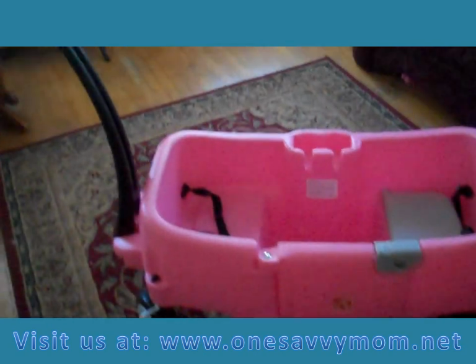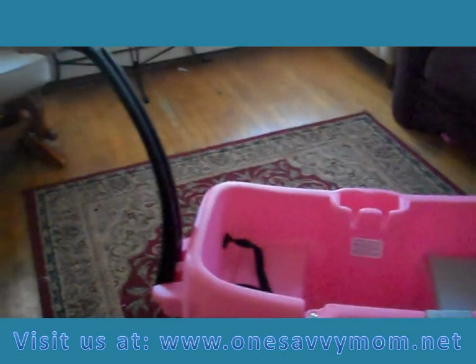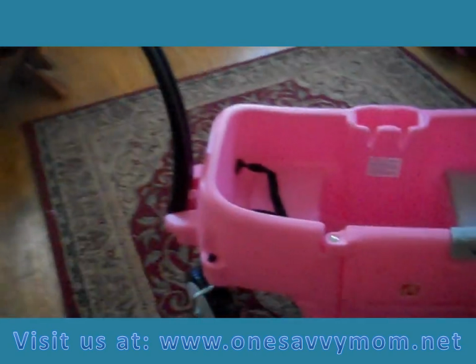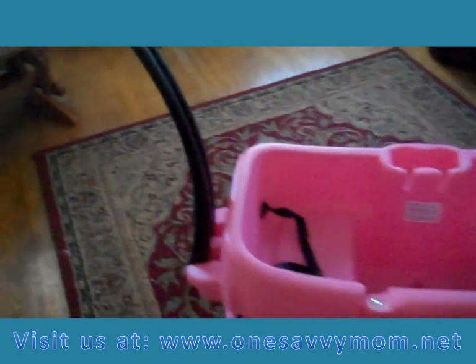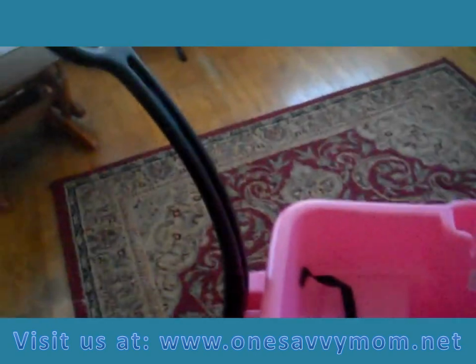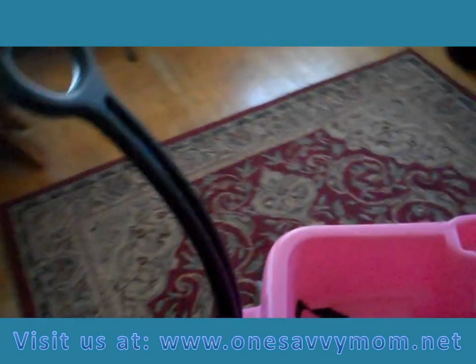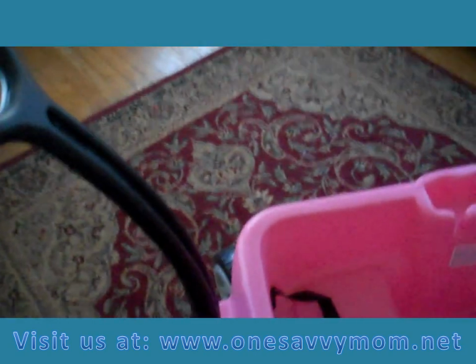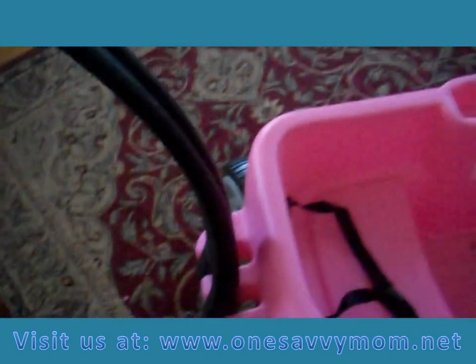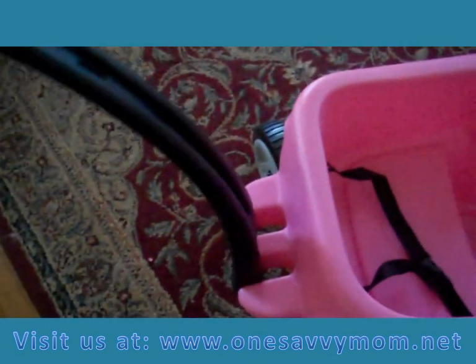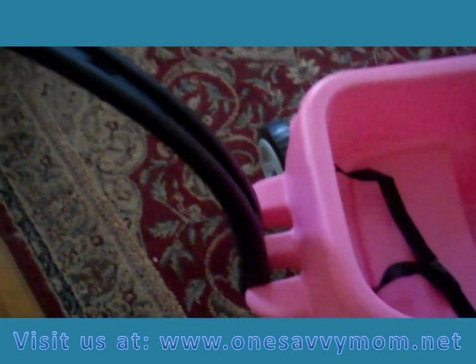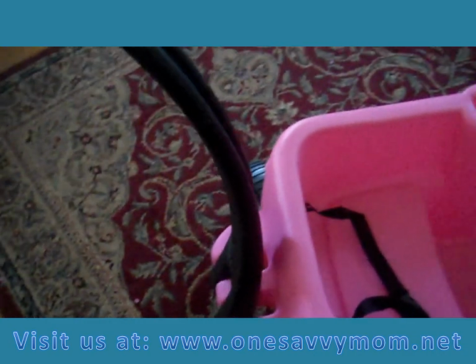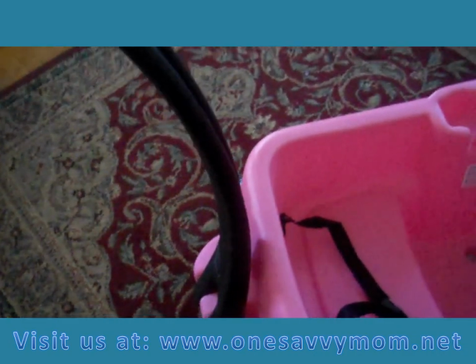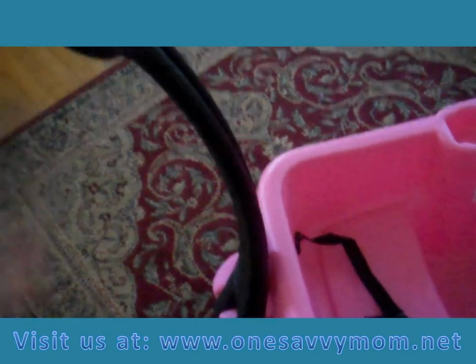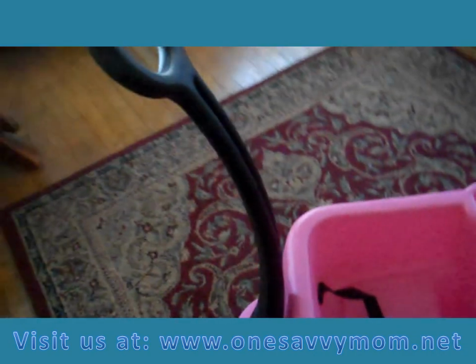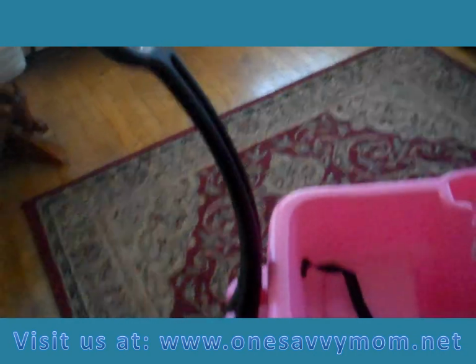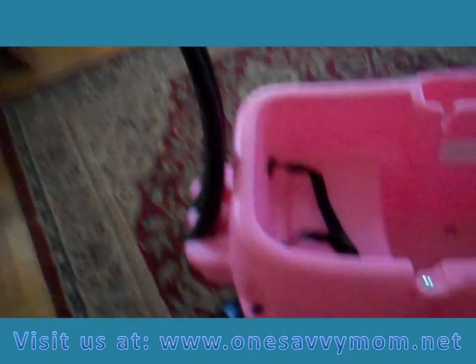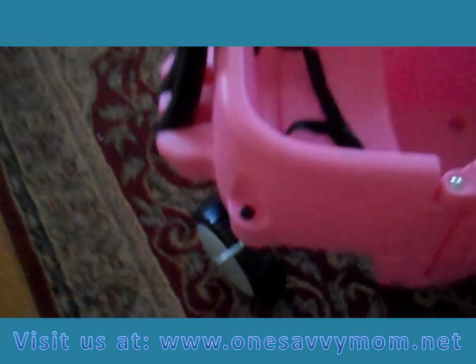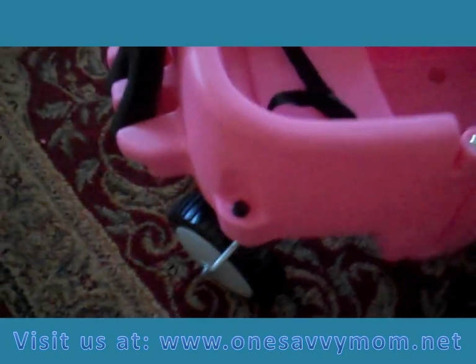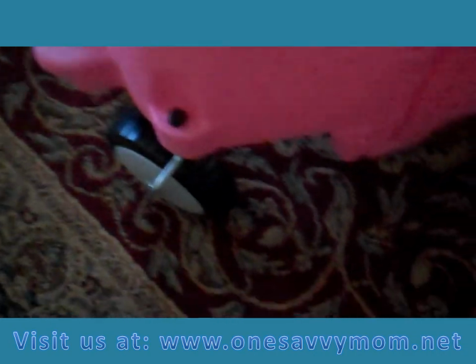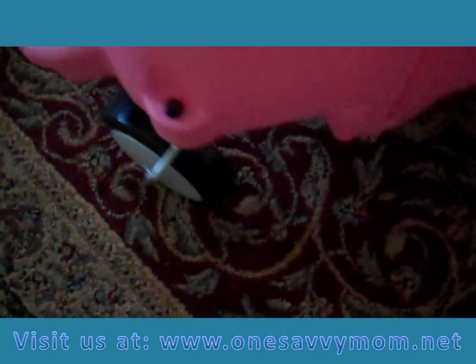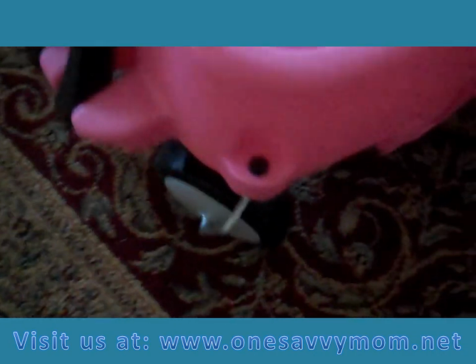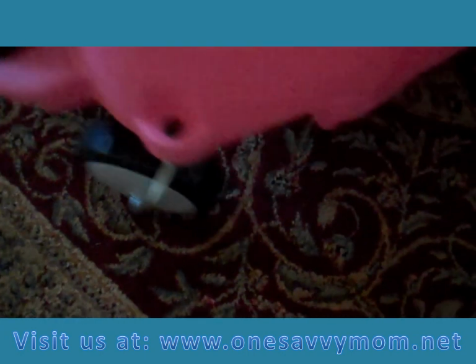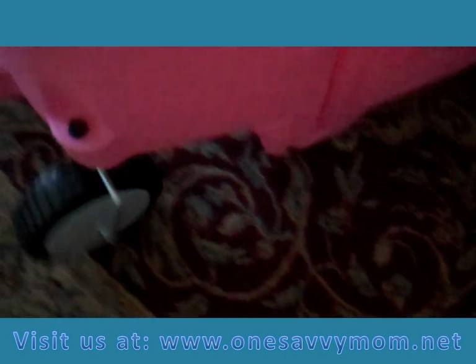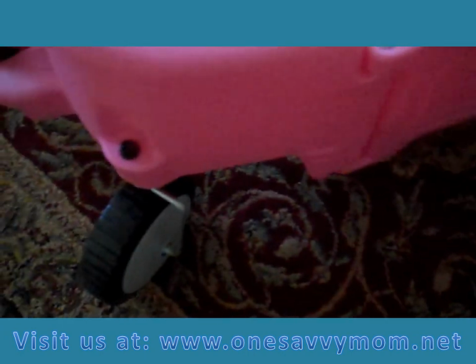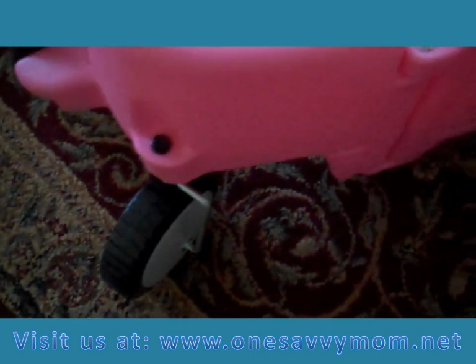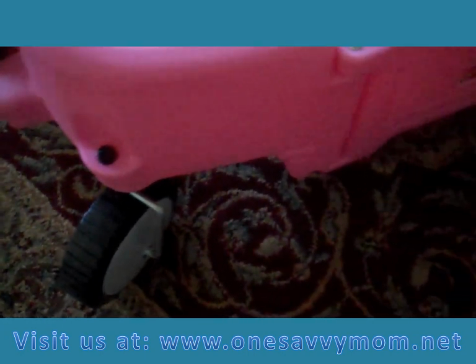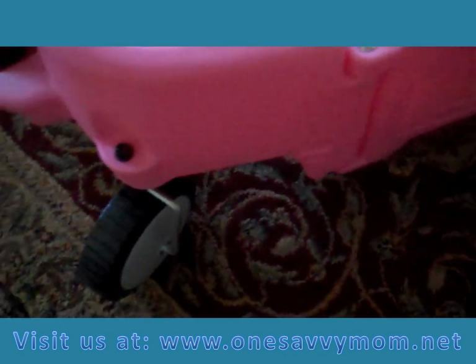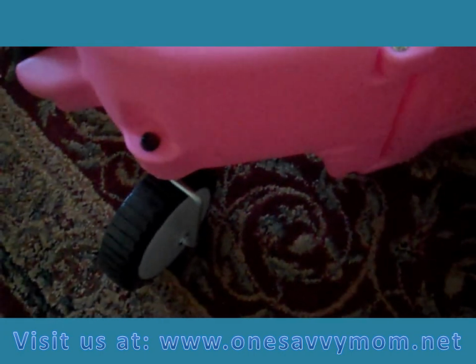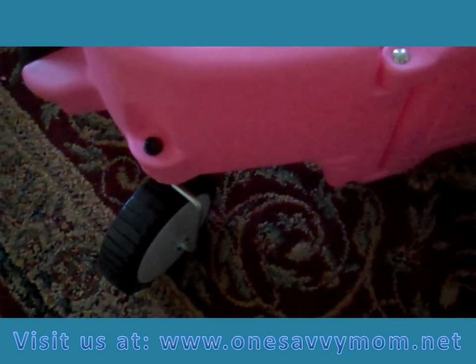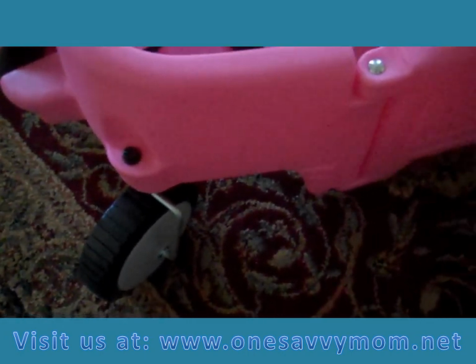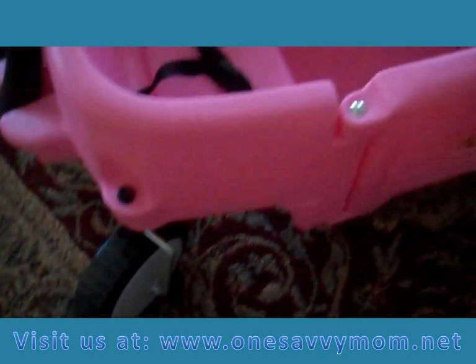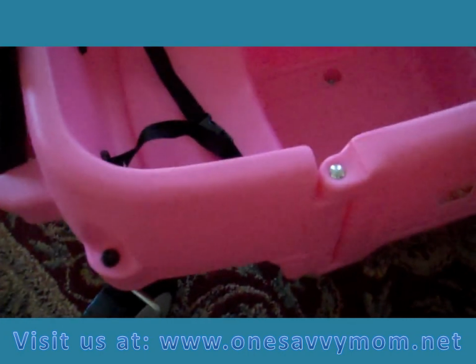I'm loving some of the features. I love the long ergonomic handle that they've included, so it's super simple to pull even when there are two children in it. And then also there are two front swivel wheels, which are going to allow you to easily maneuver the wagon even when two children are inside.